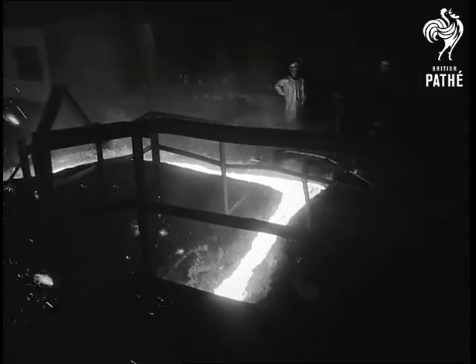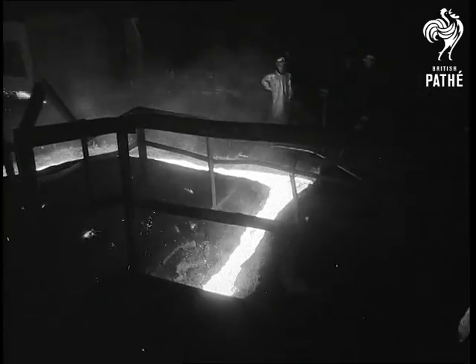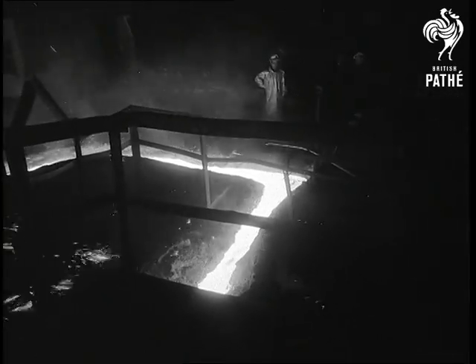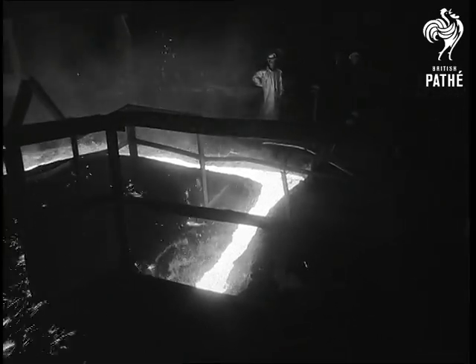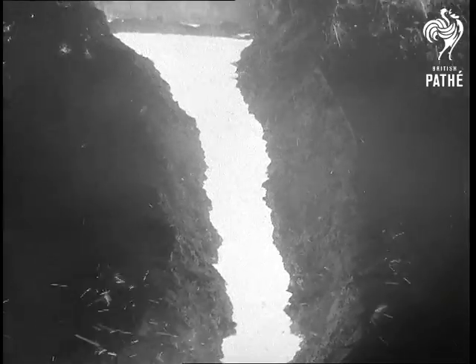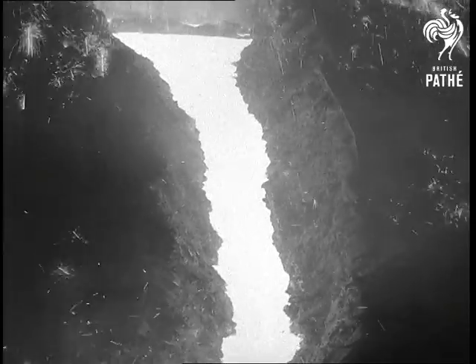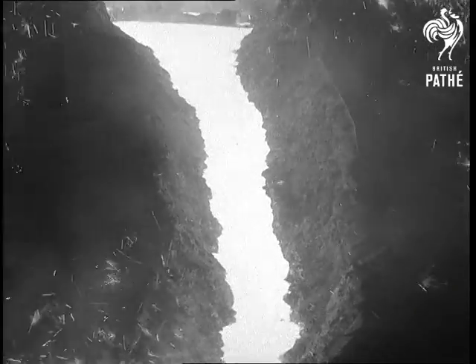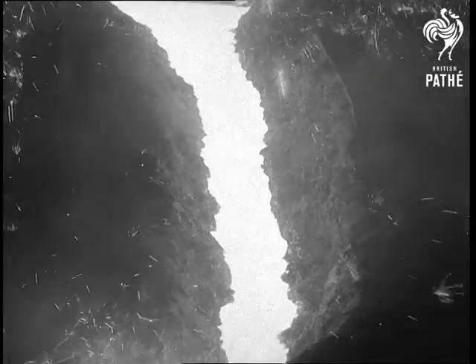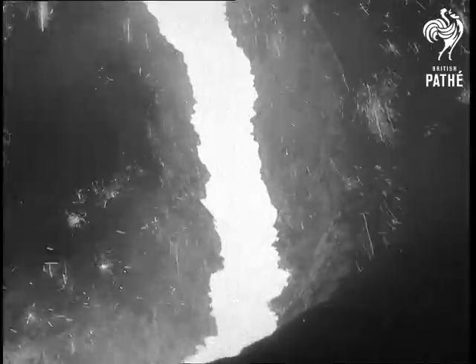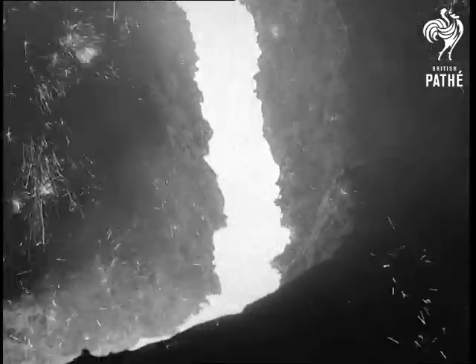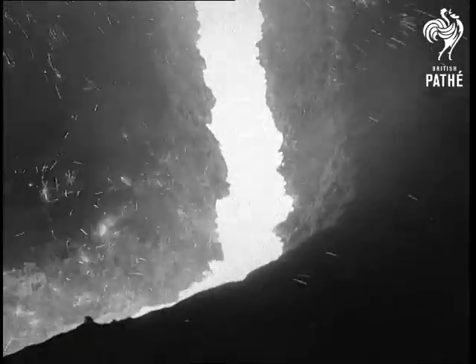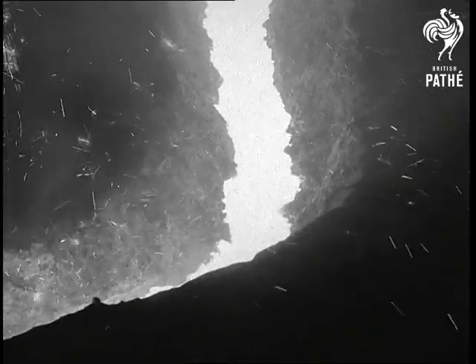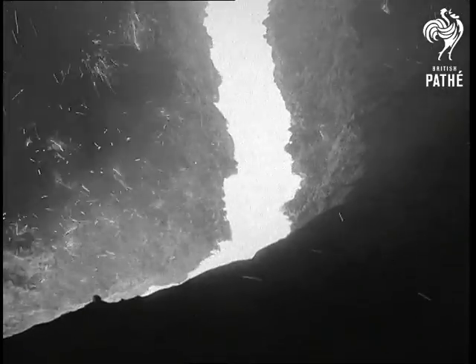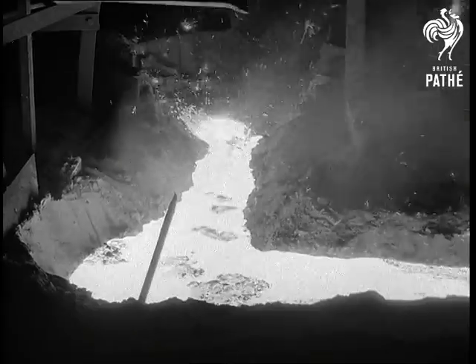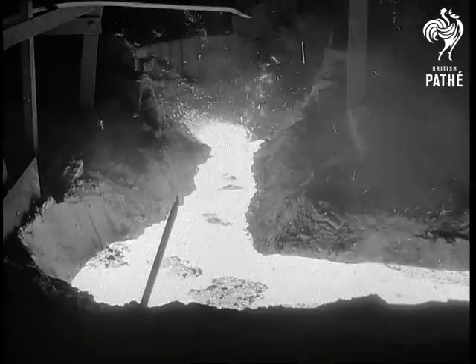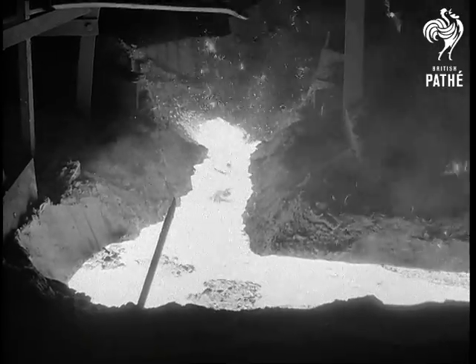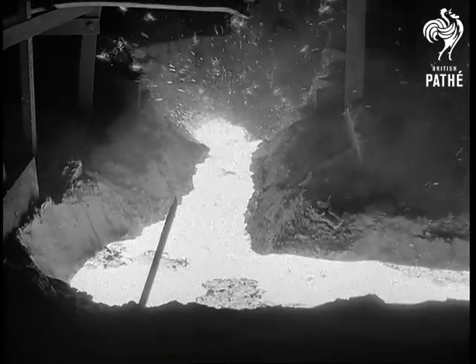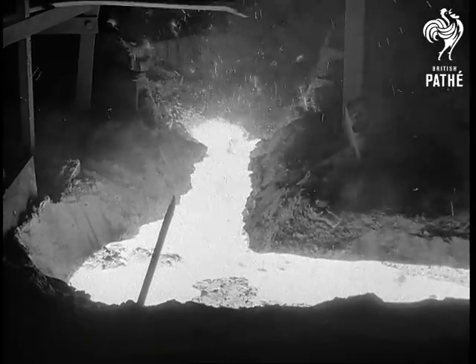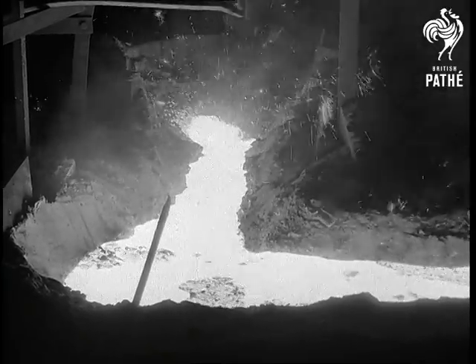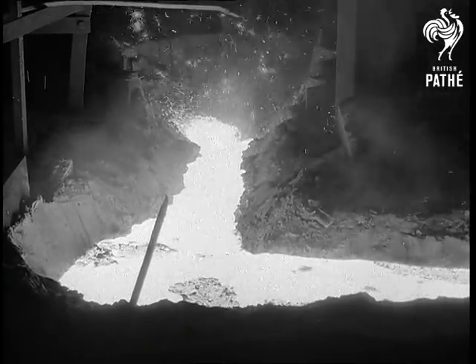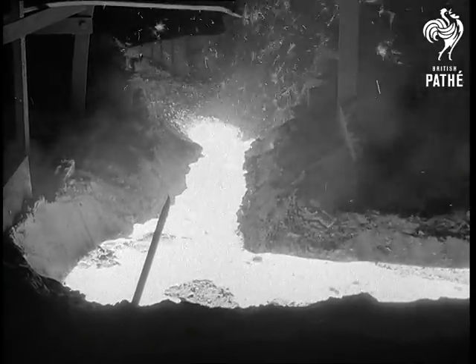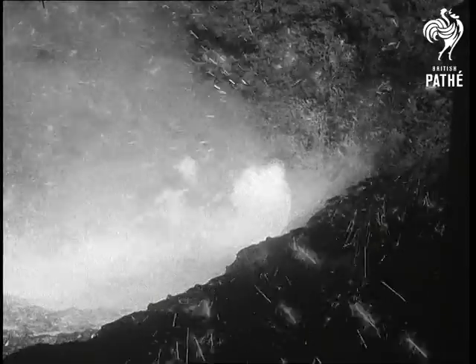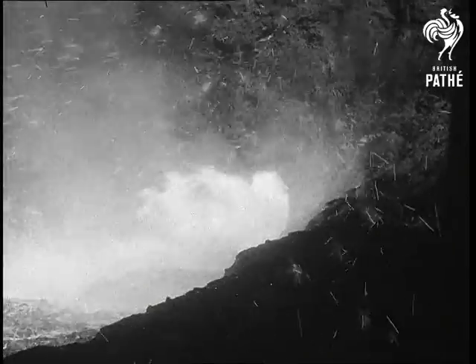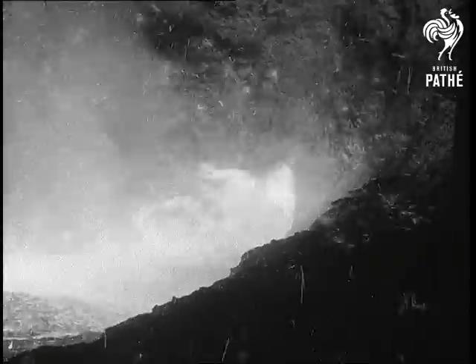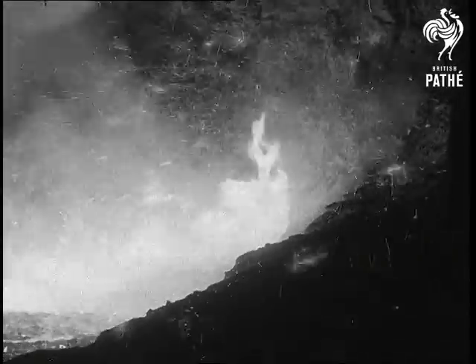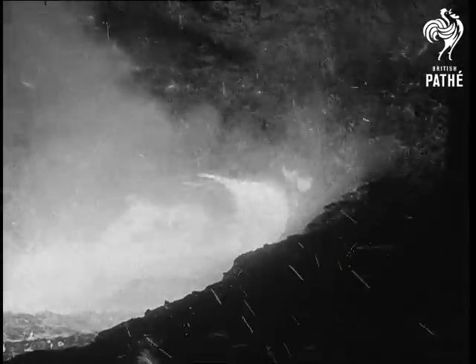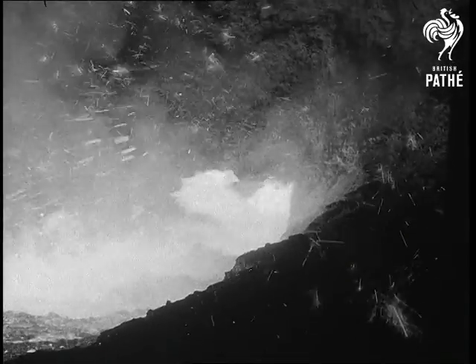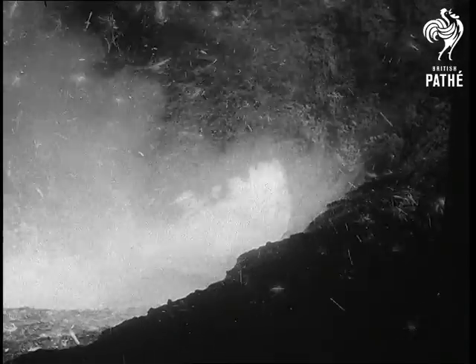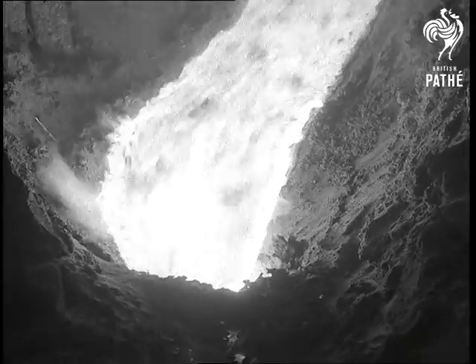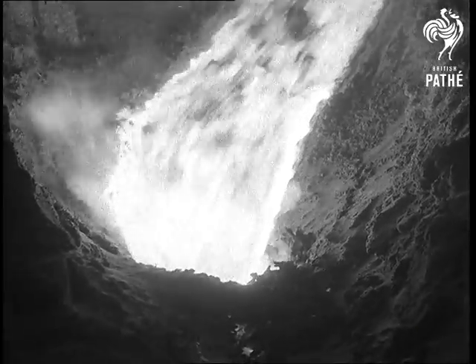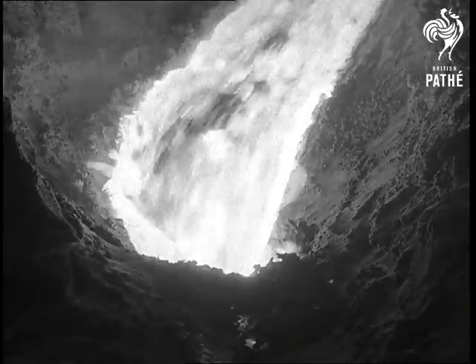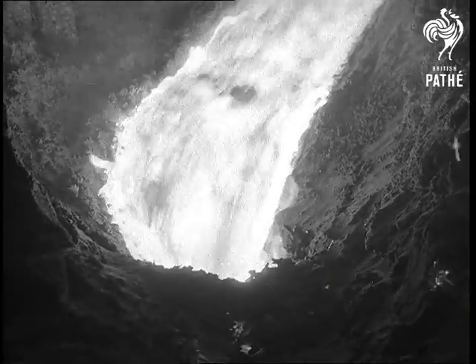For the first time in Britain, molten iron was to be transported many miles over British rail tracks — the result of months of planning and safety discussions which completely satisfied experts.